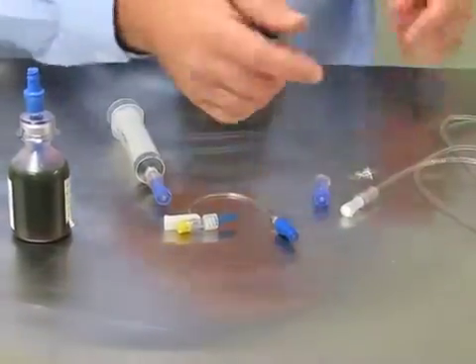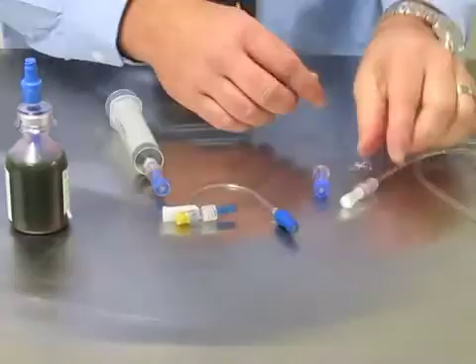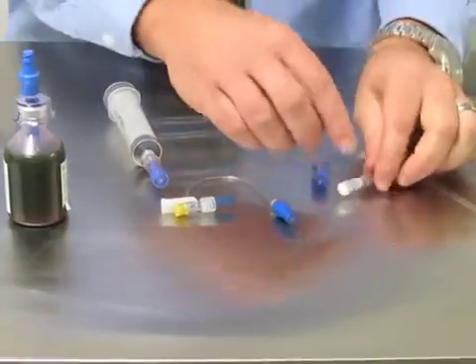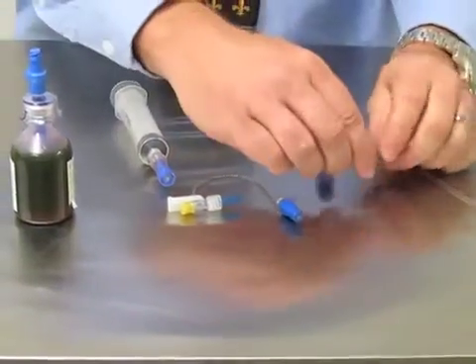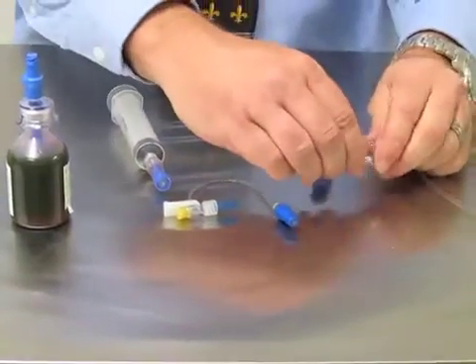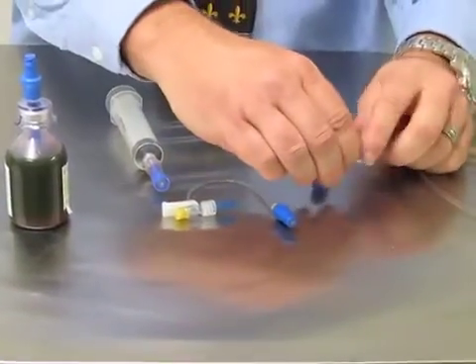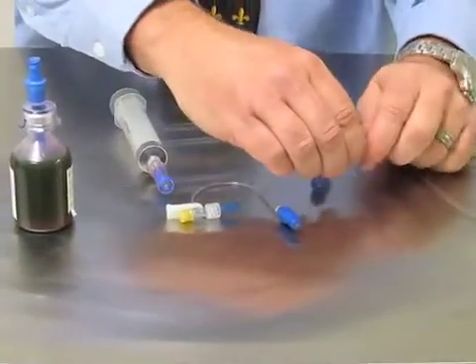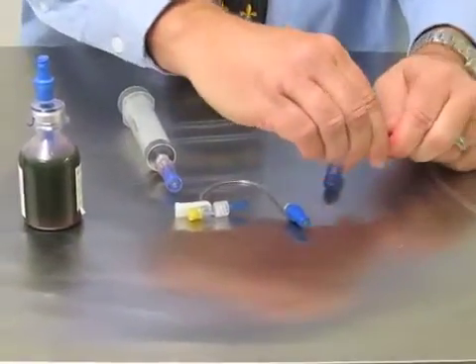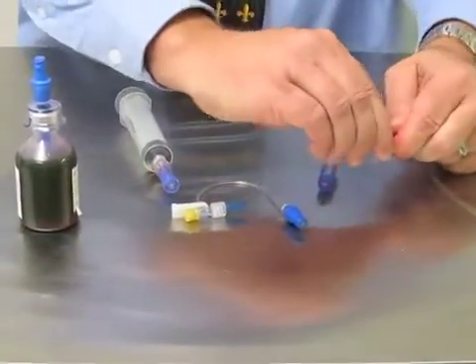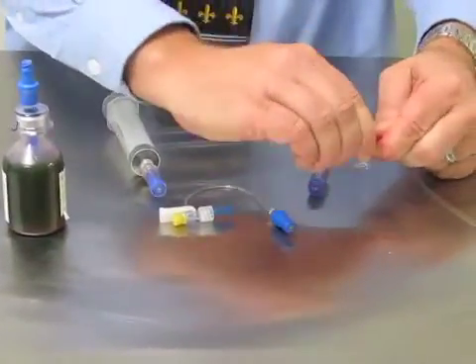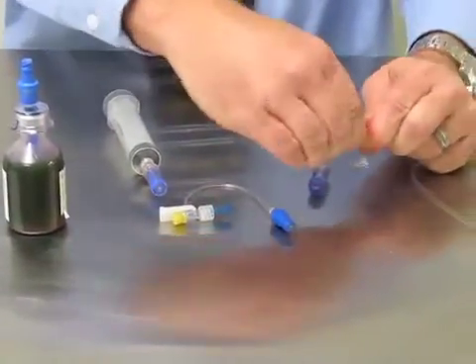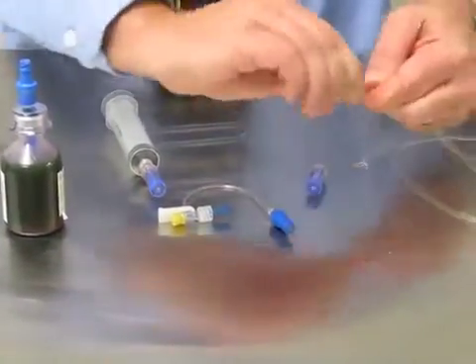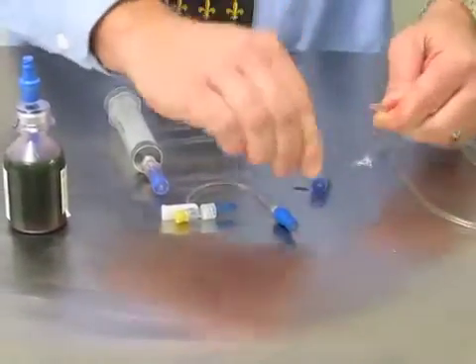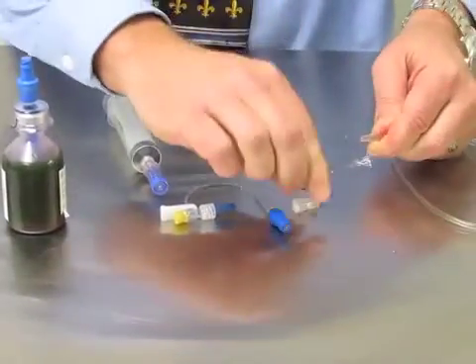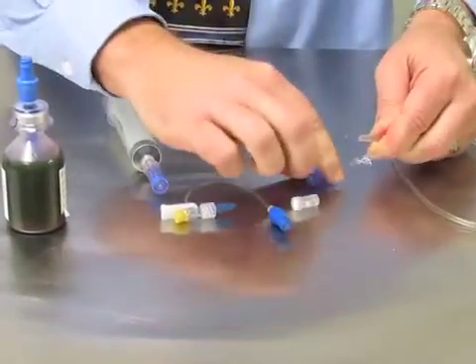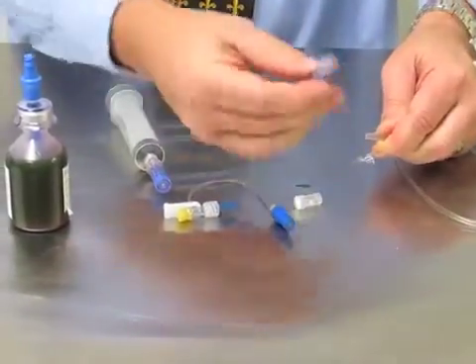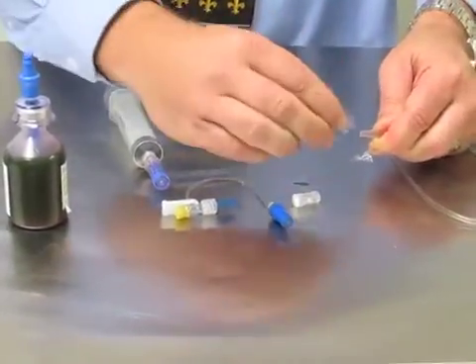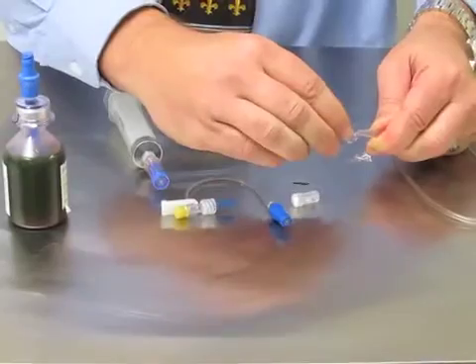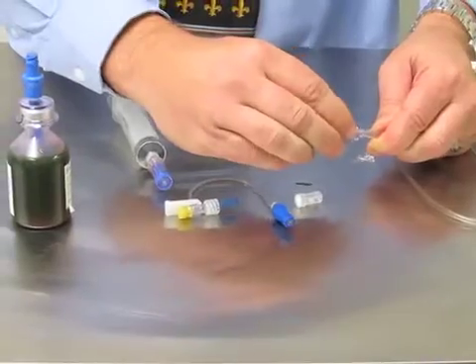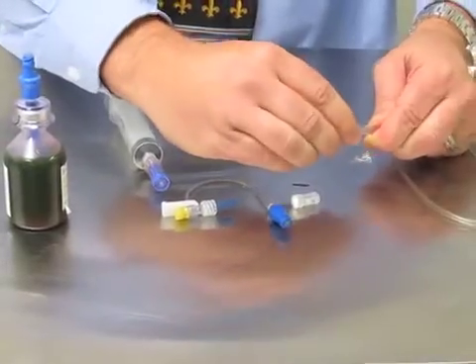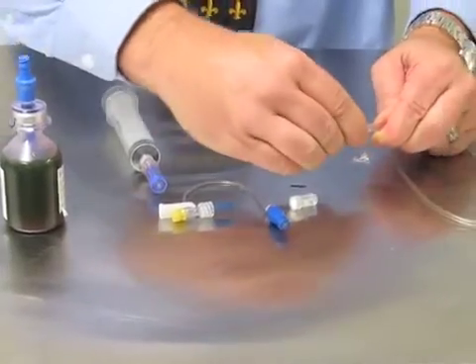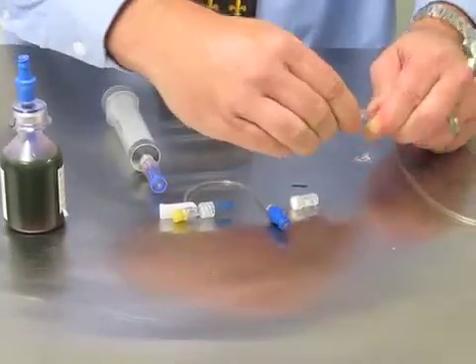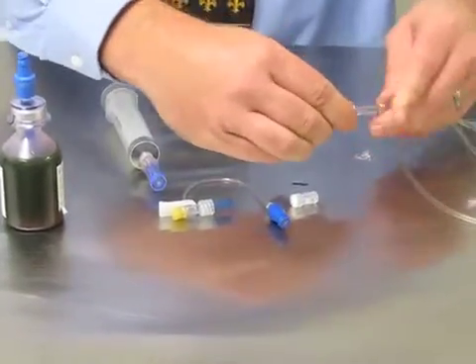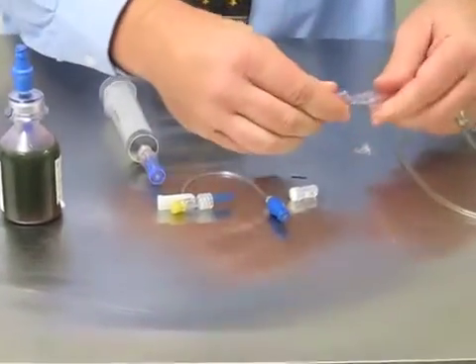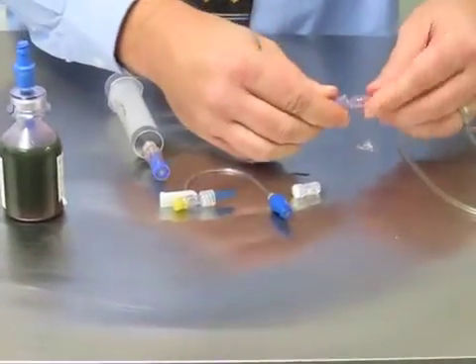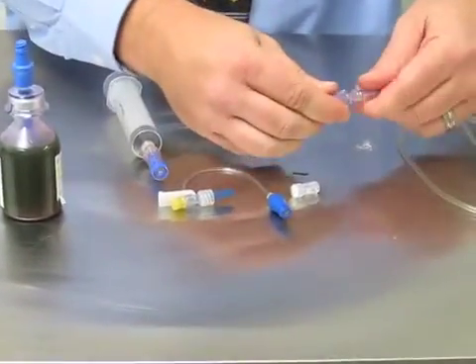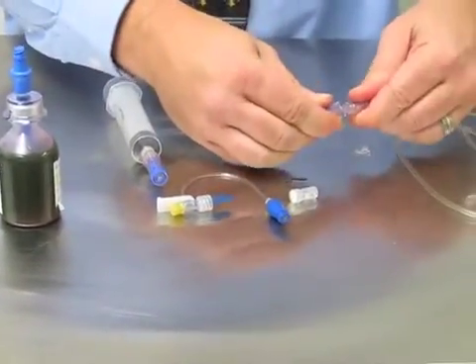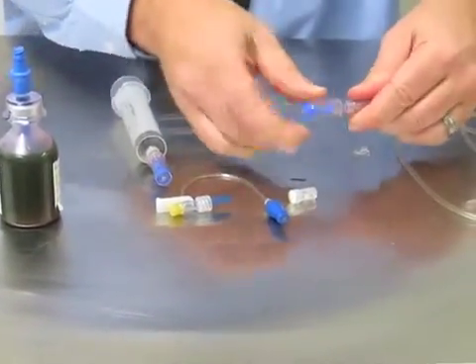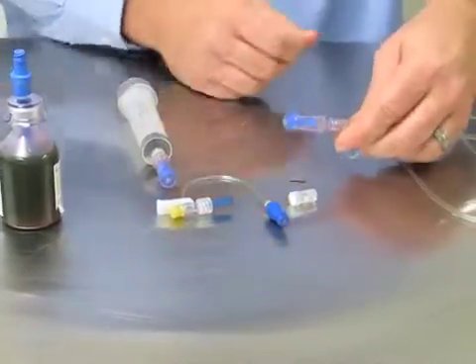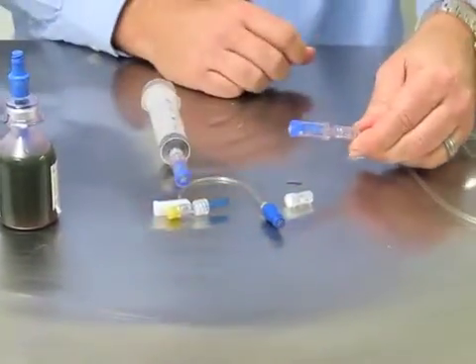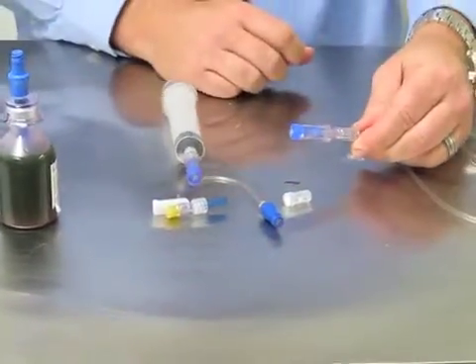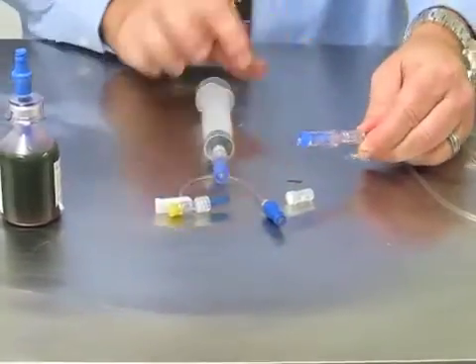Once the line is primed, I'm going to take the cap off and add the Spiros and lure lock it on so that there are no accidental disconnects.